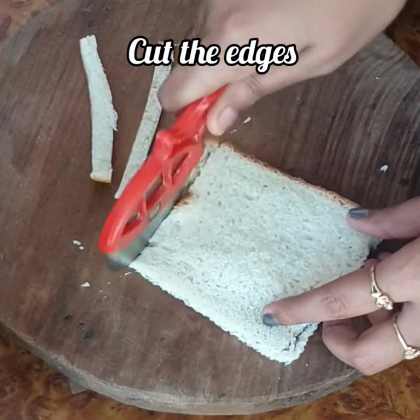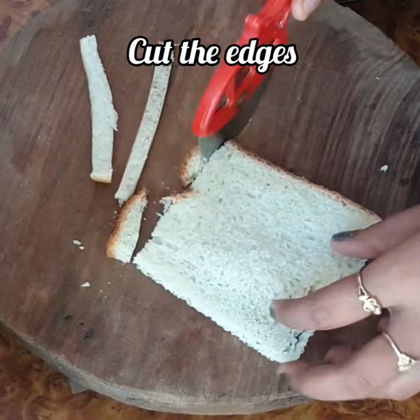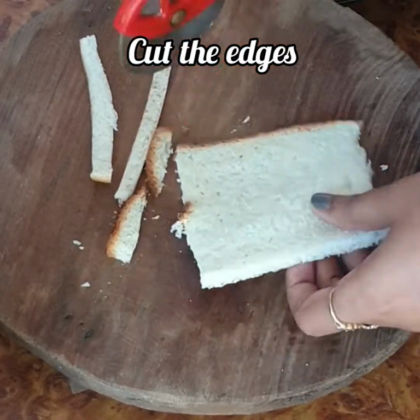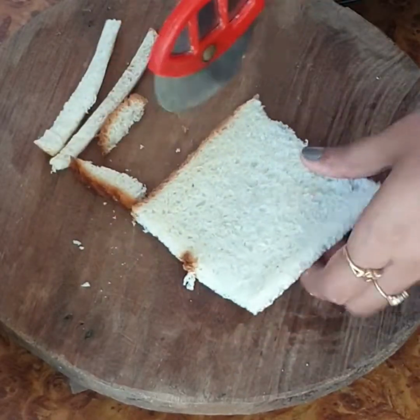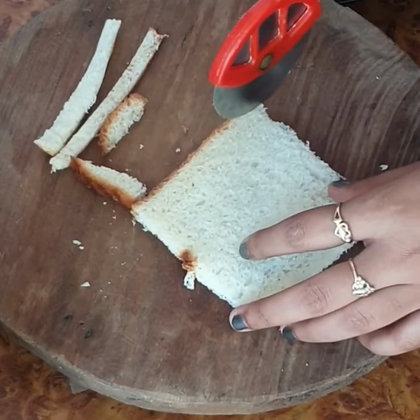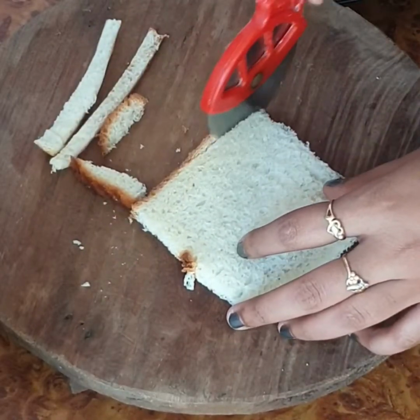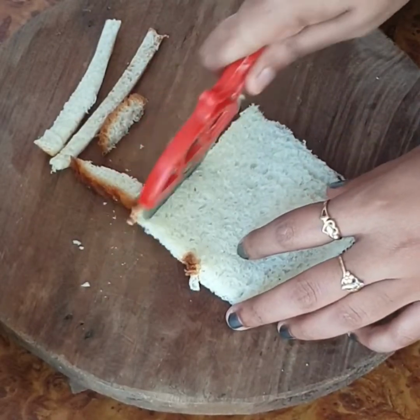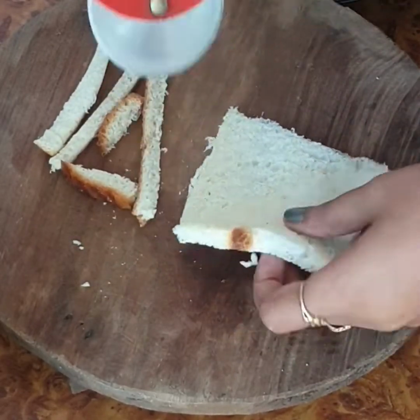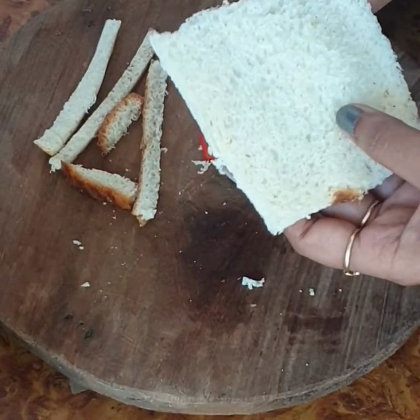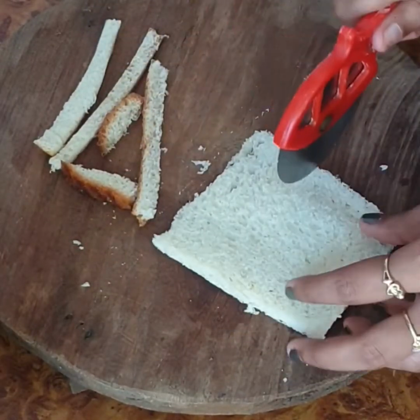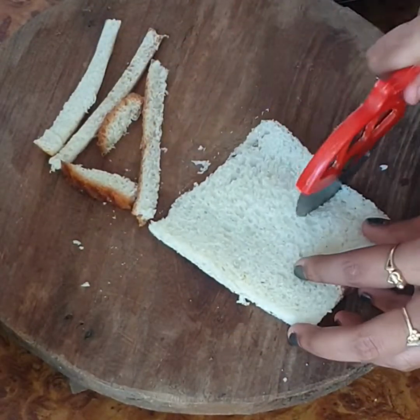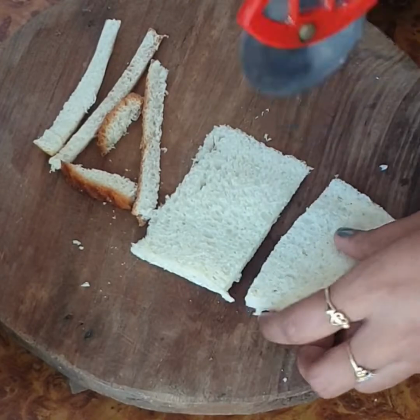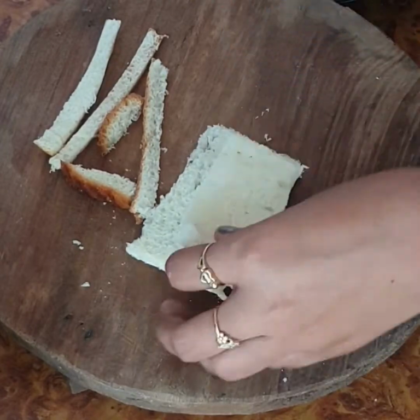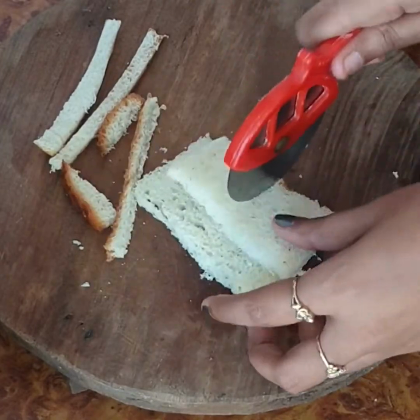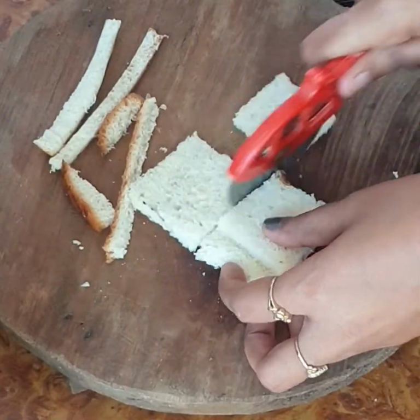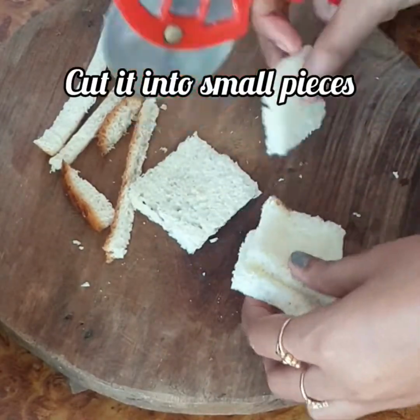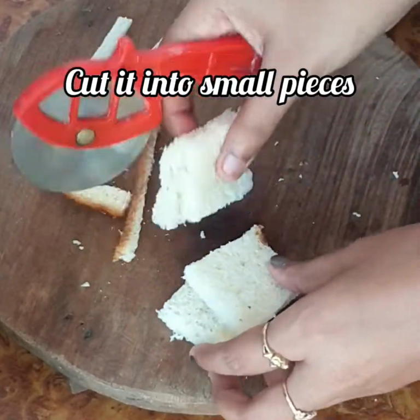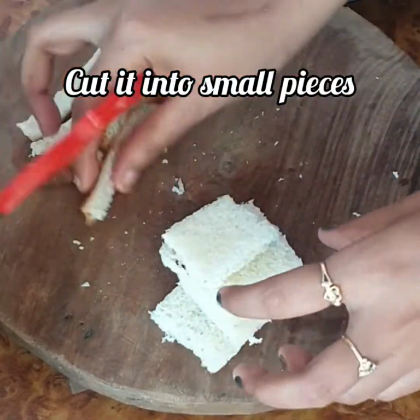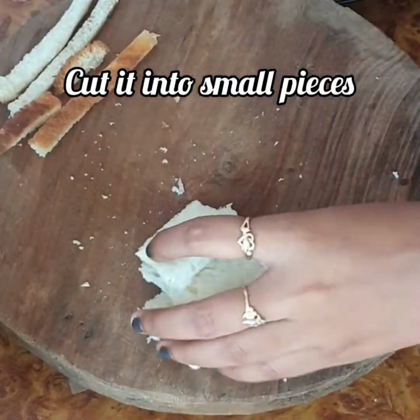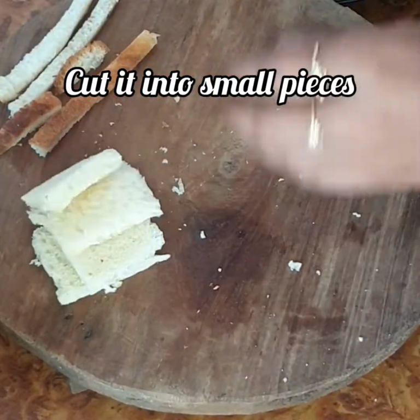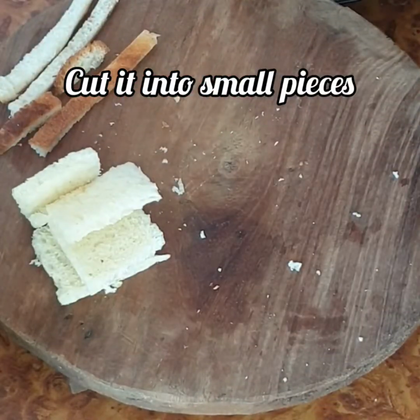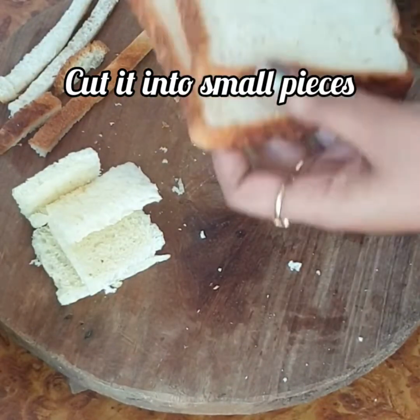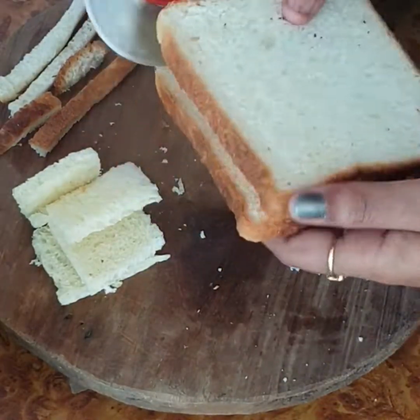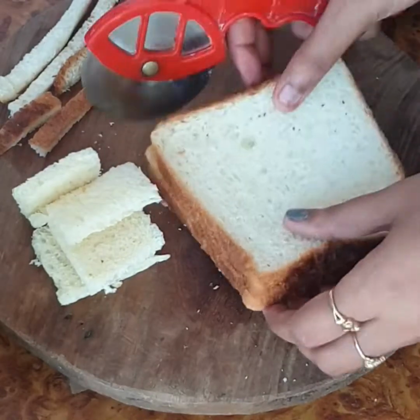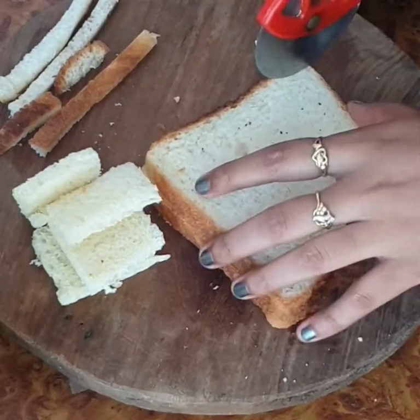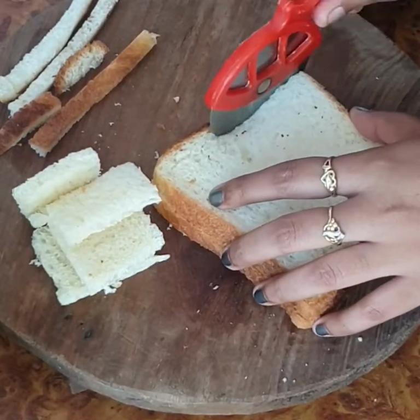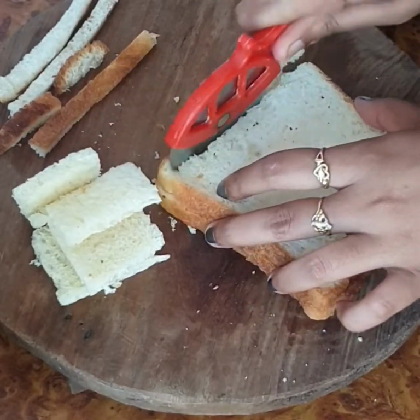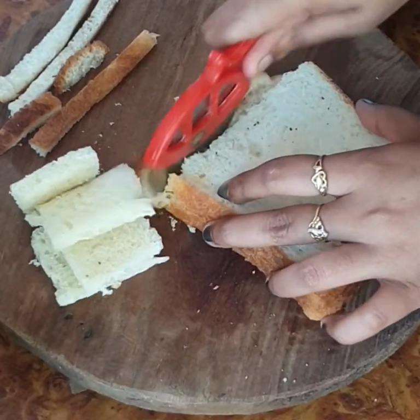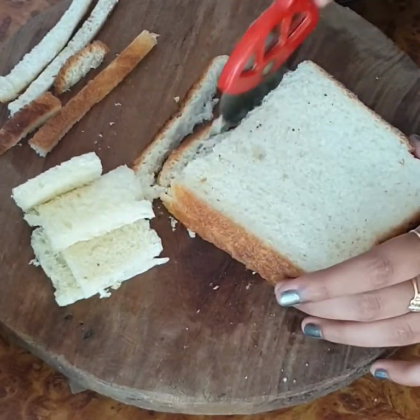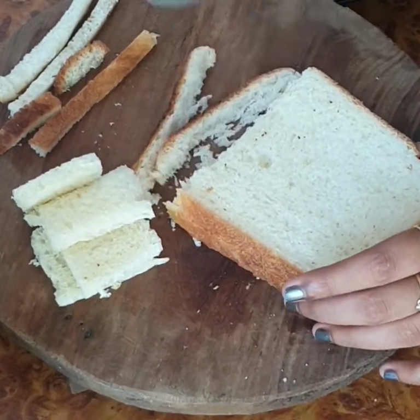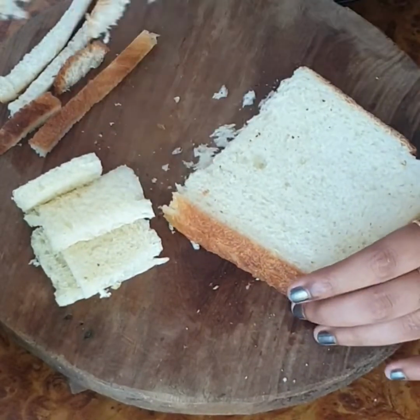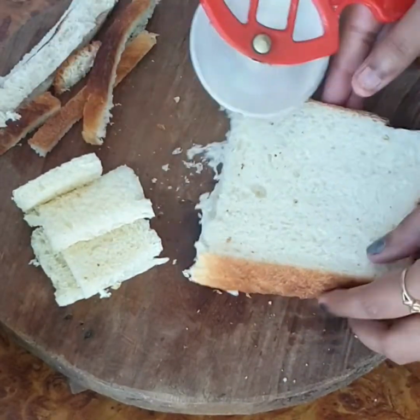First of all, I have taken some bread slices and I am removing the edges. Then cut it into small pieces — you can cut it in any shape, because now we are going to grind it in a mixer. I have to do the rest of the slices as well.